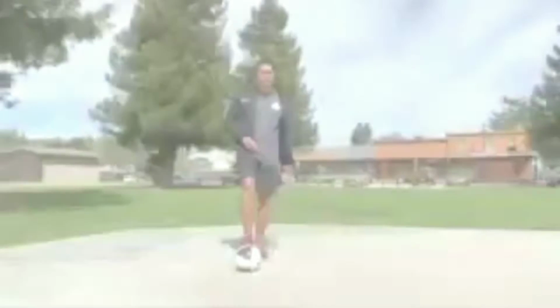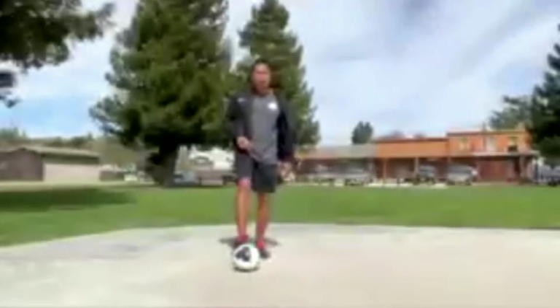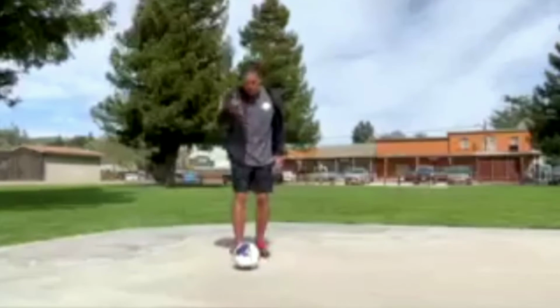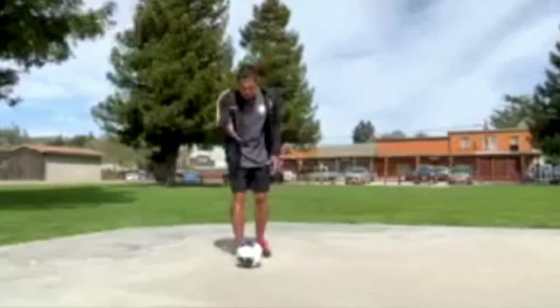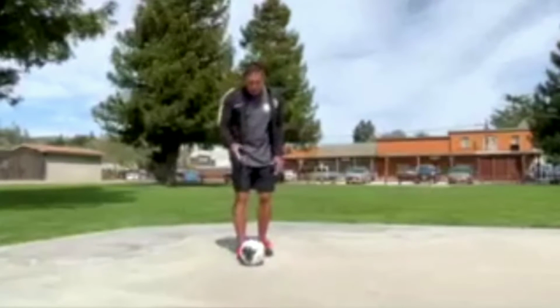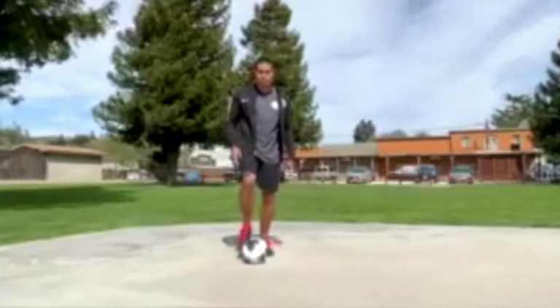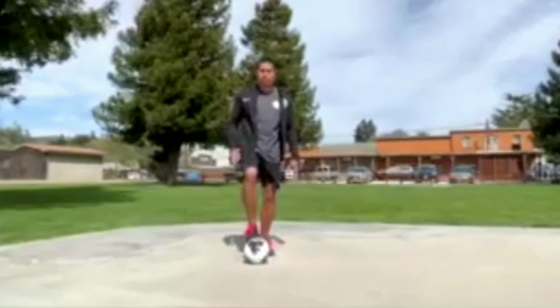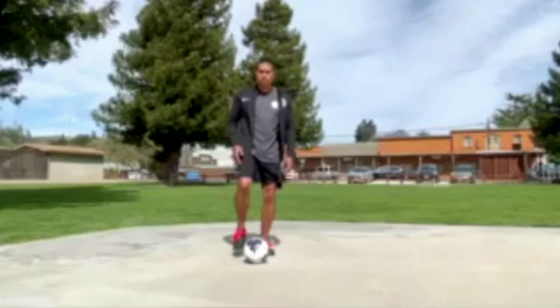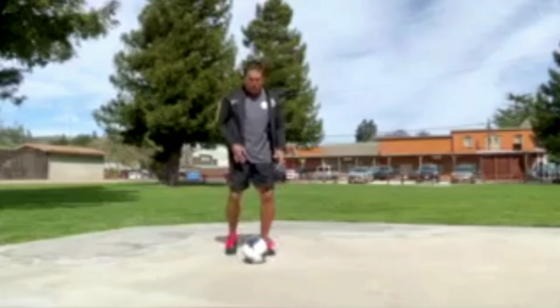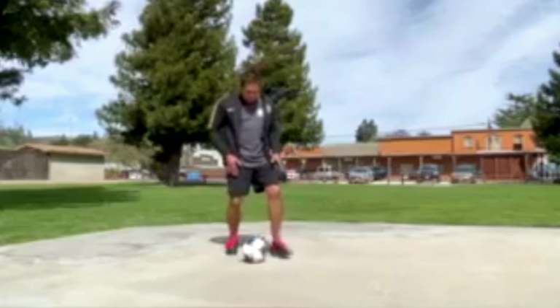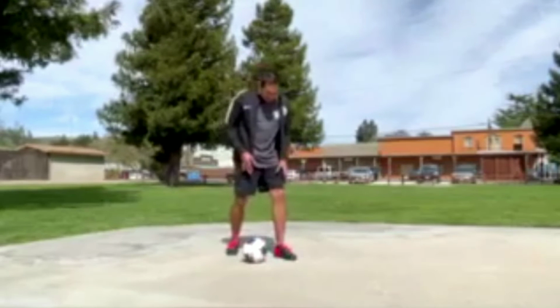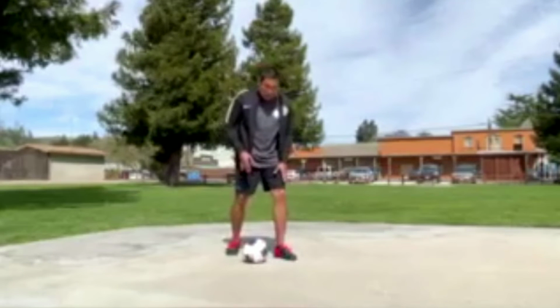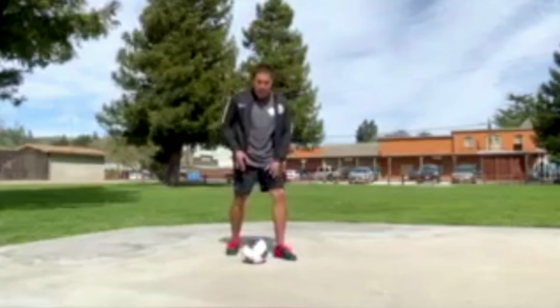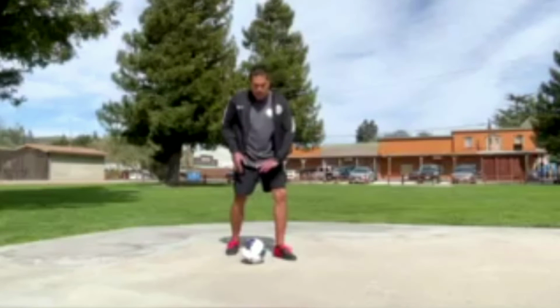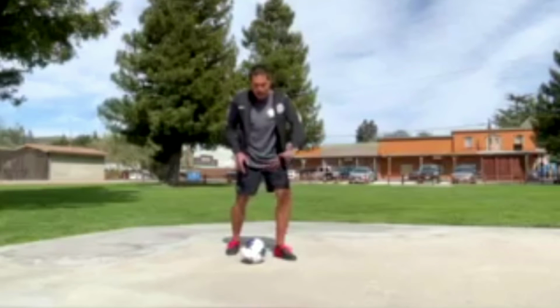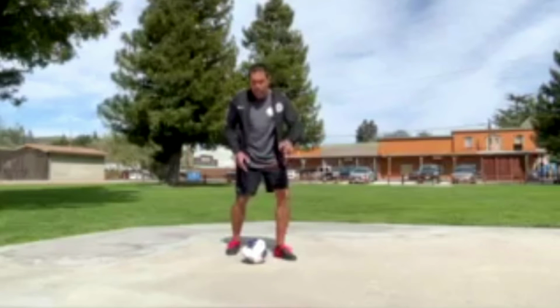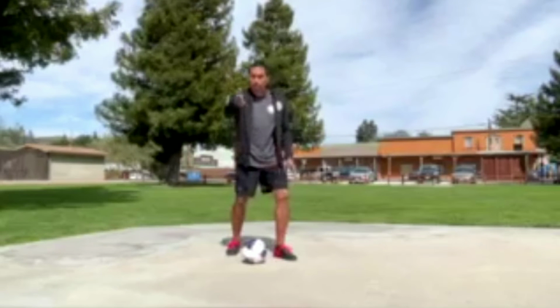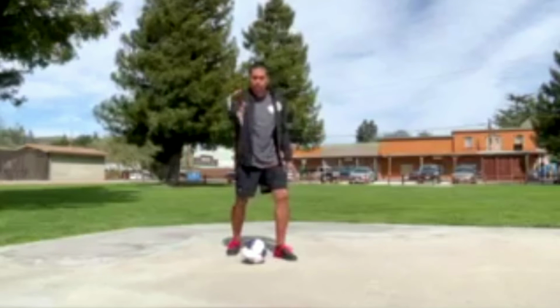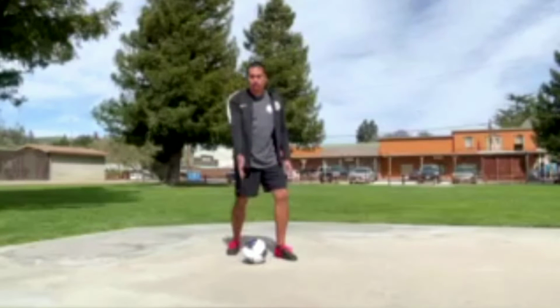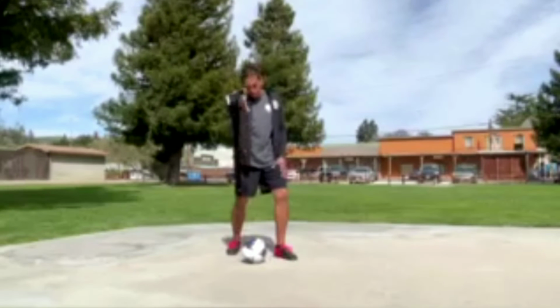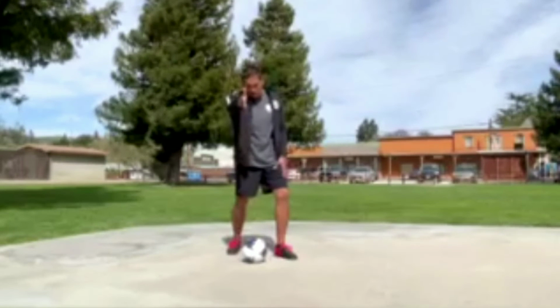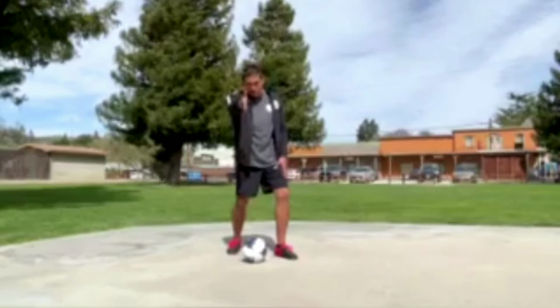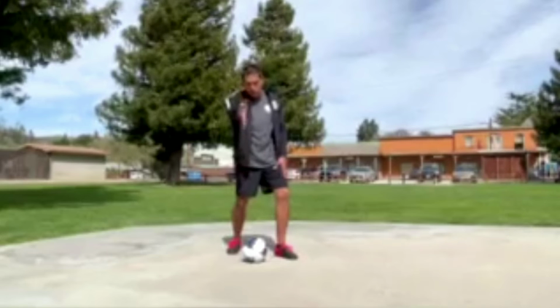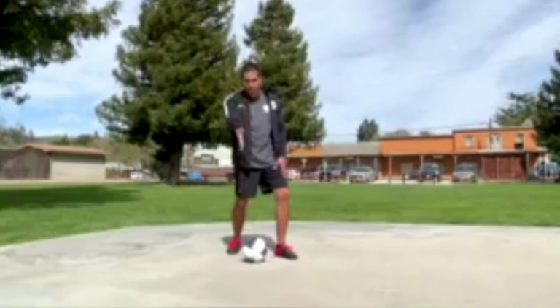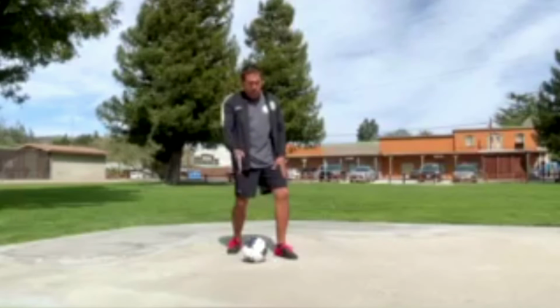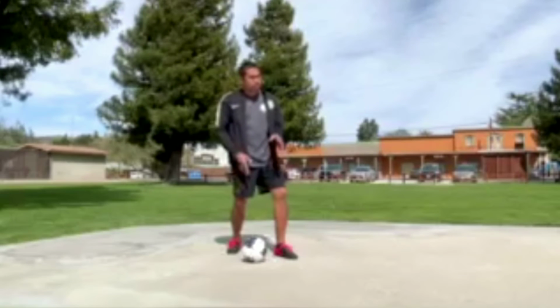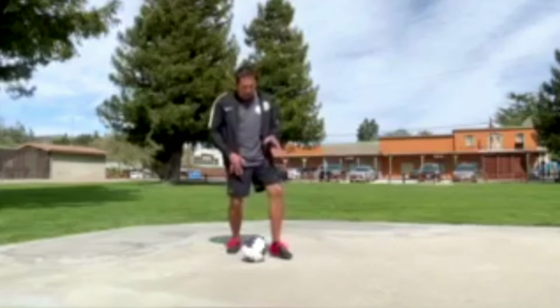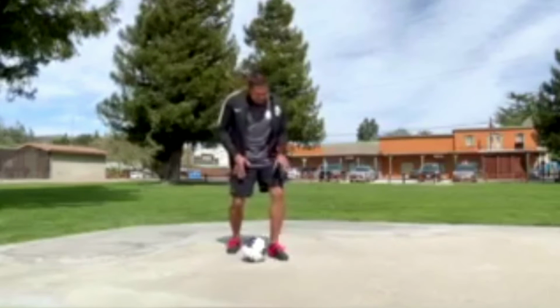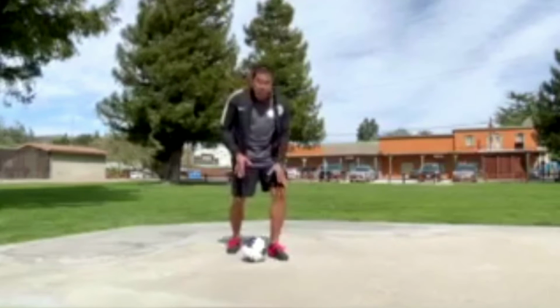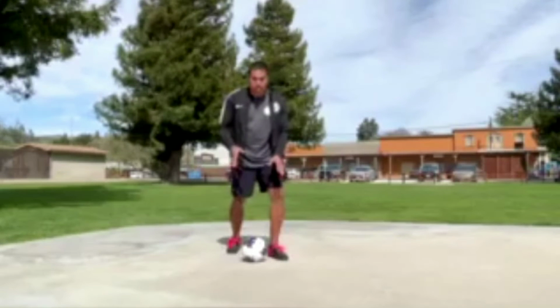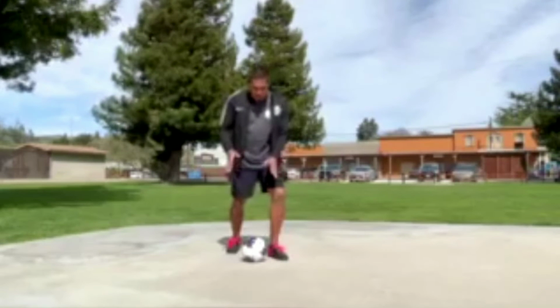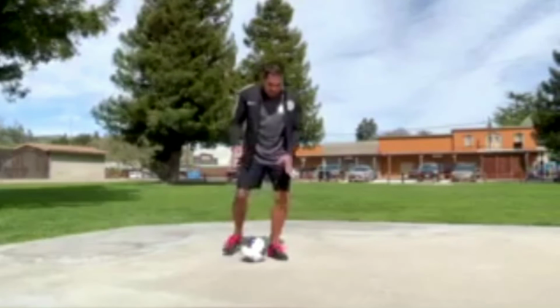As your defender is coming straight to you, you're just going to plant your foot here and pass the ball off to the side. So your defender has to be coming straight on to you — I'm going to plant and pass.